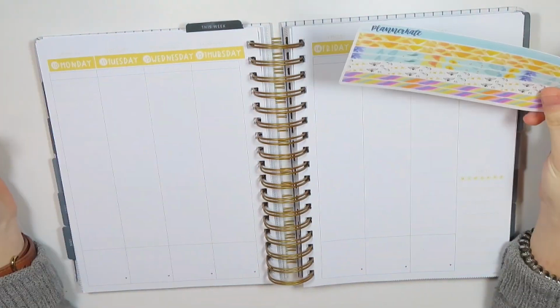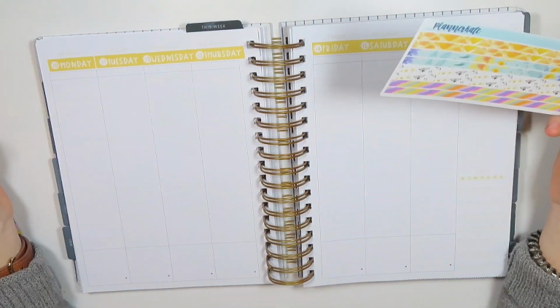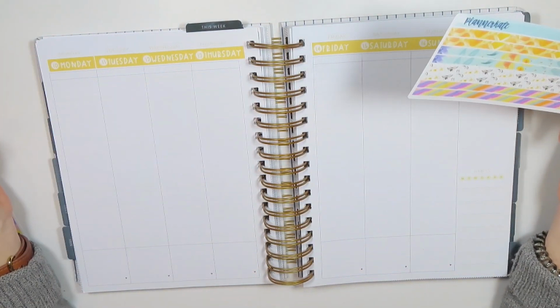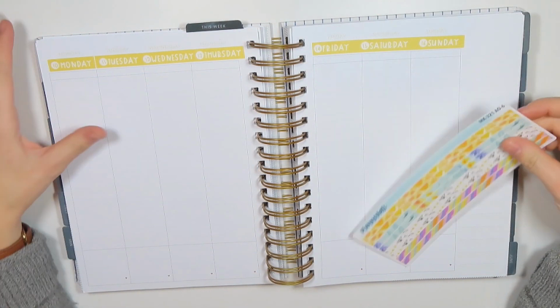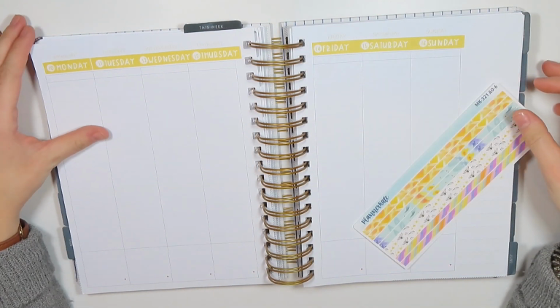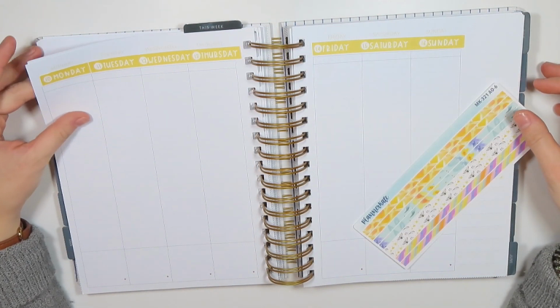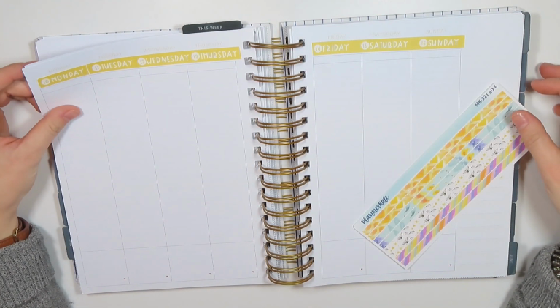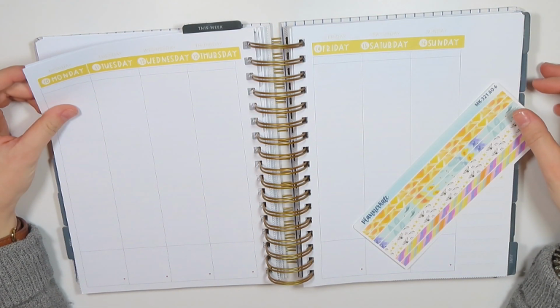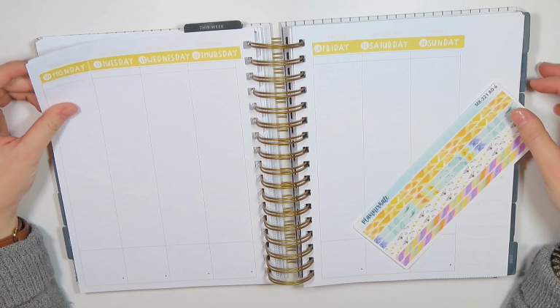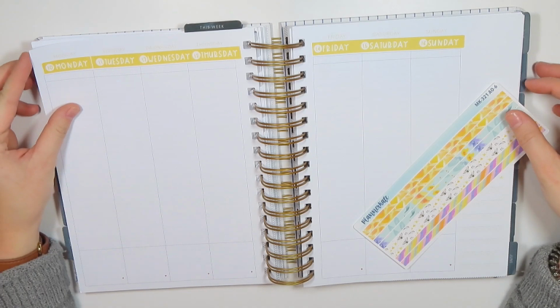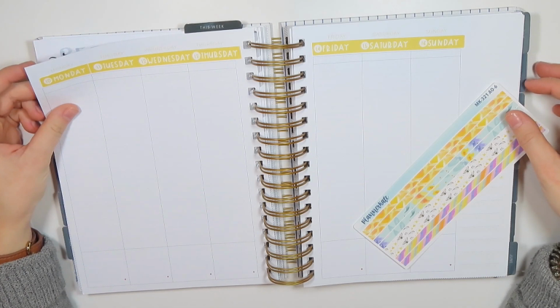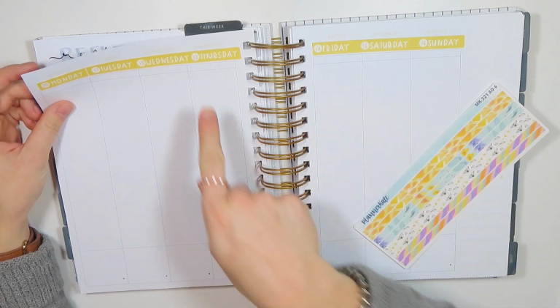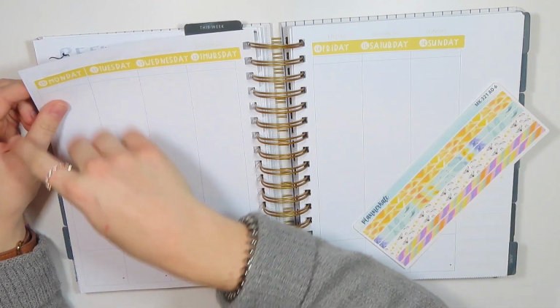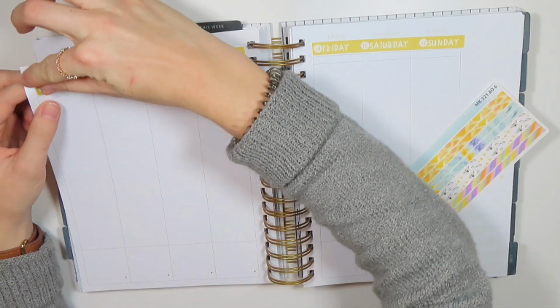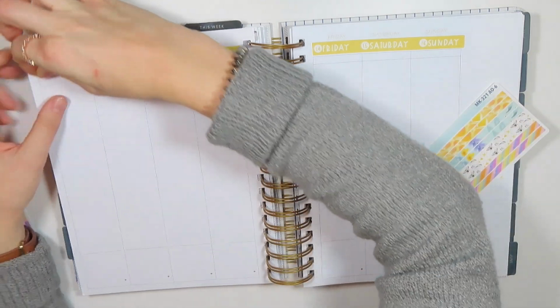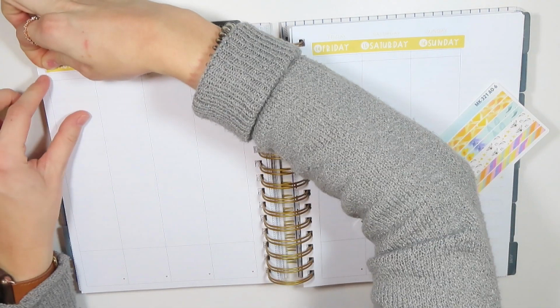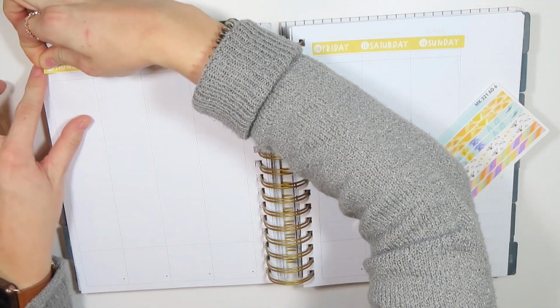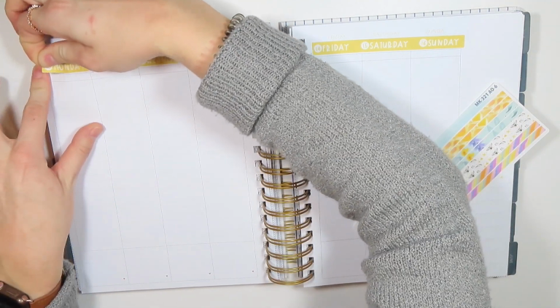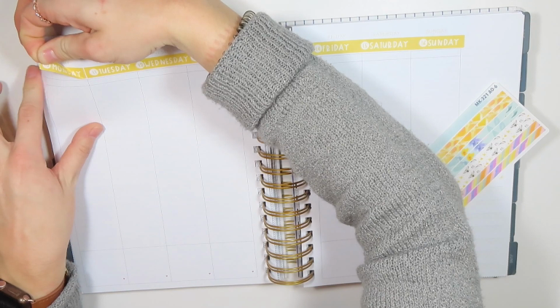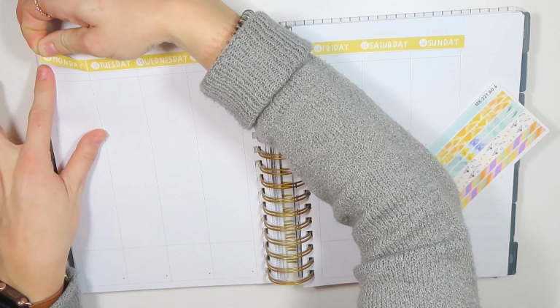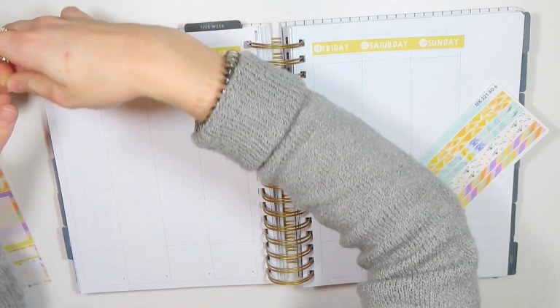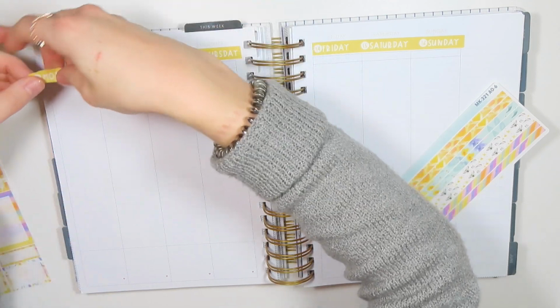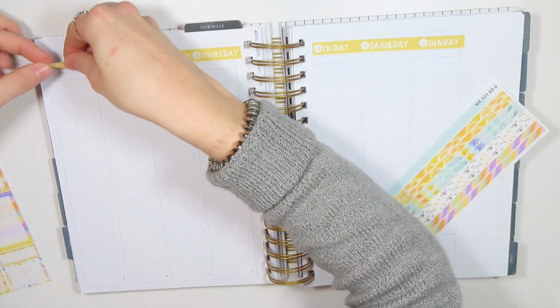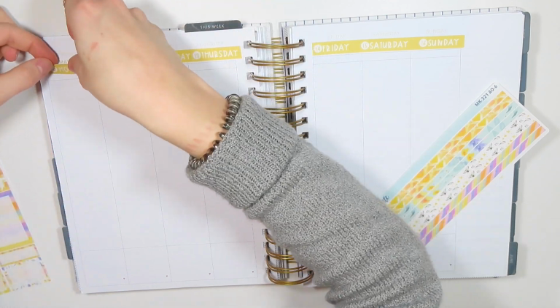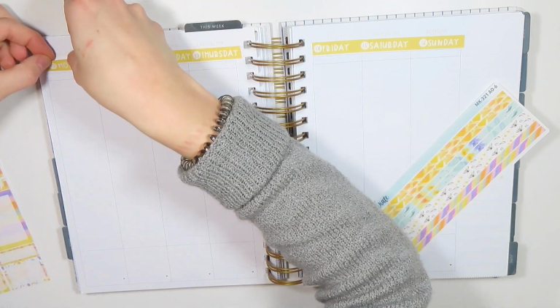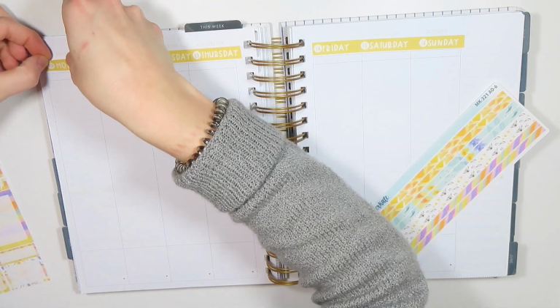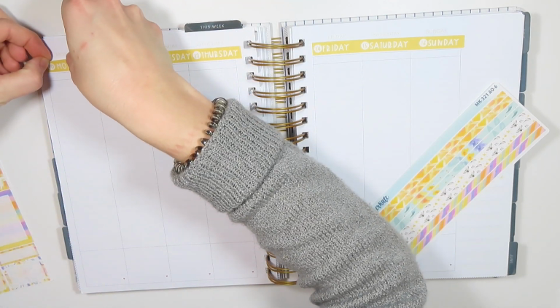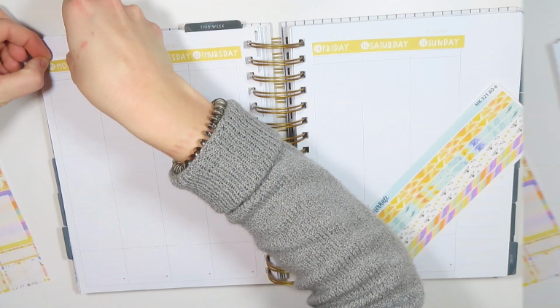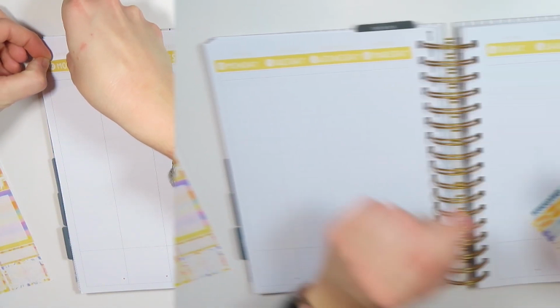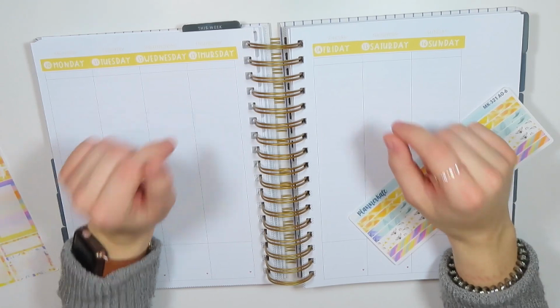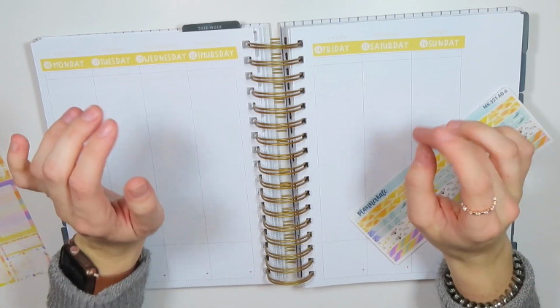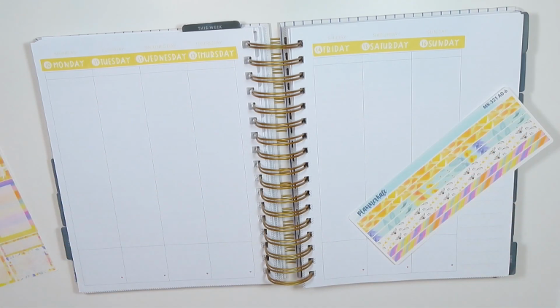I don't think I'm going to like being in this planner, but we'll see. I'm still going to give it a chance, but I think I need to shift all of these over because I'm too much of a perfectionist and this kind of looks like crap.